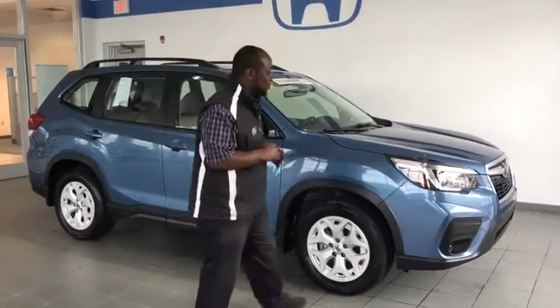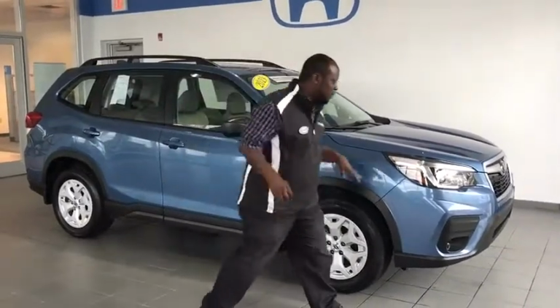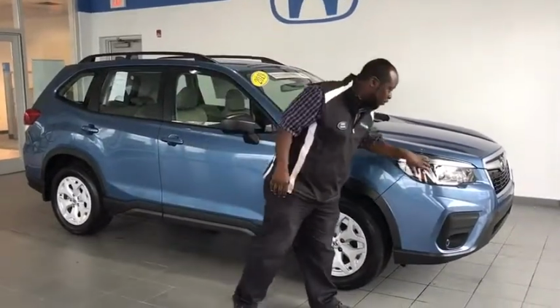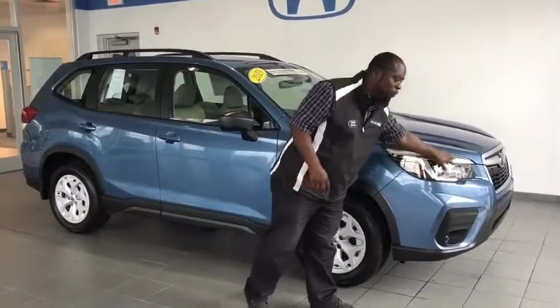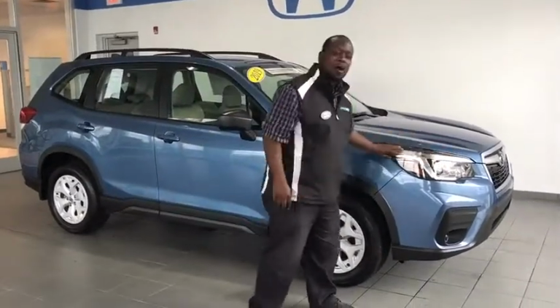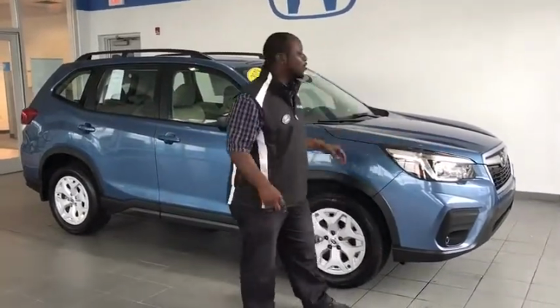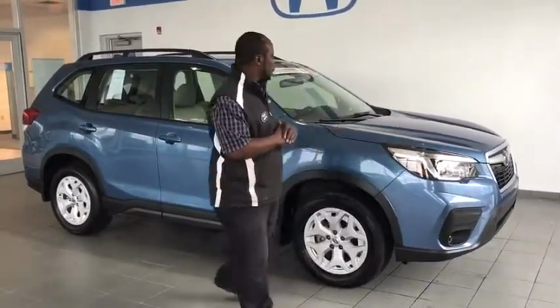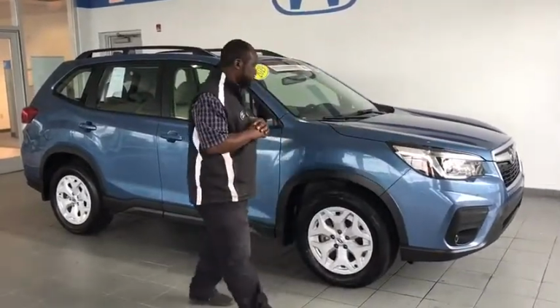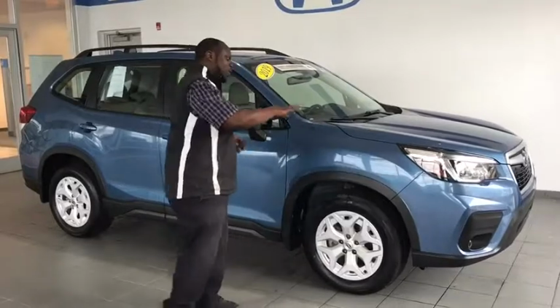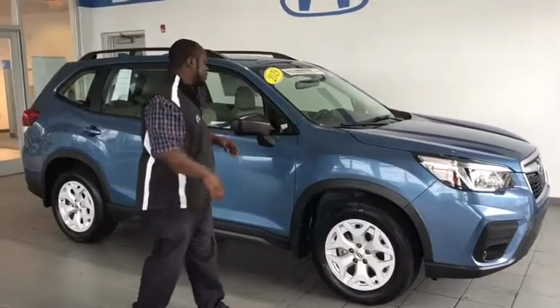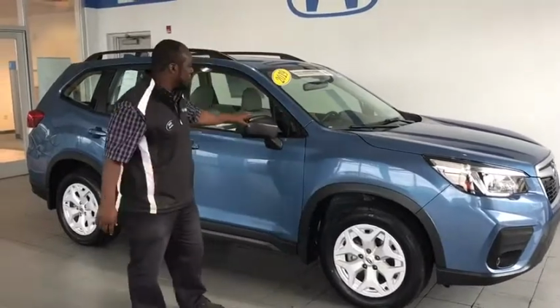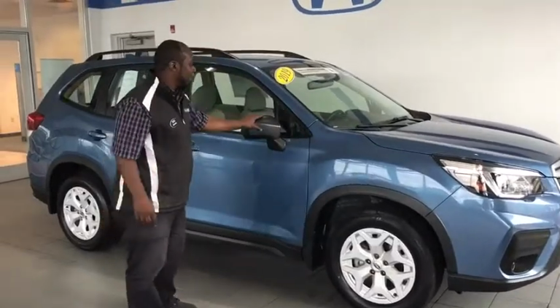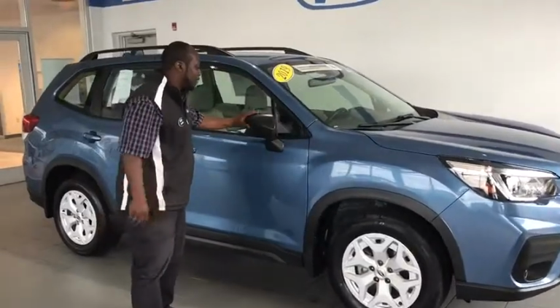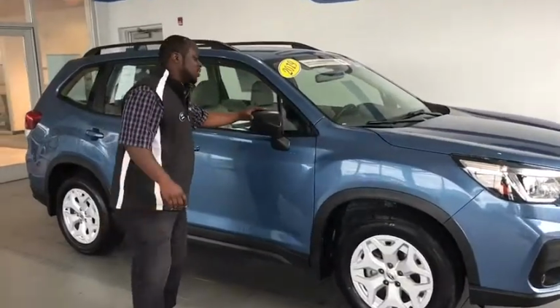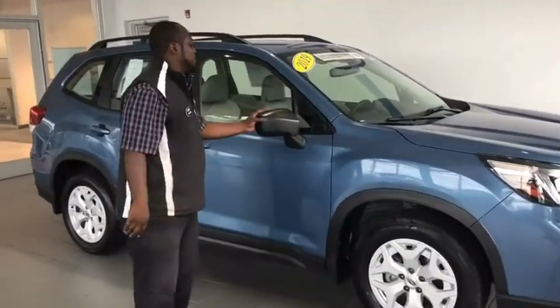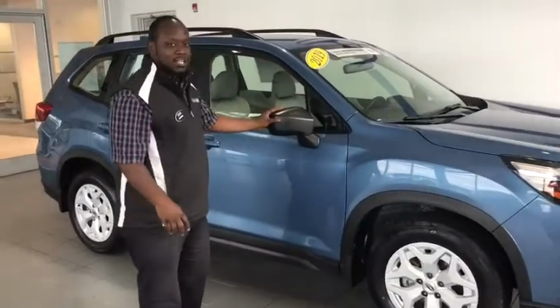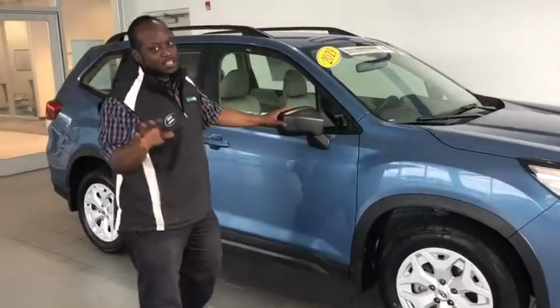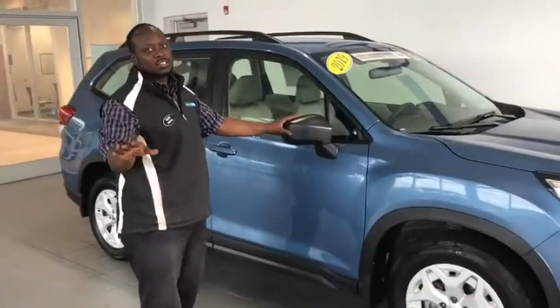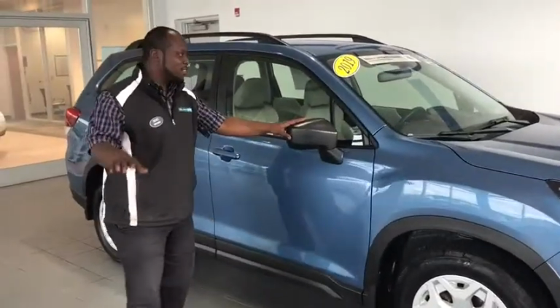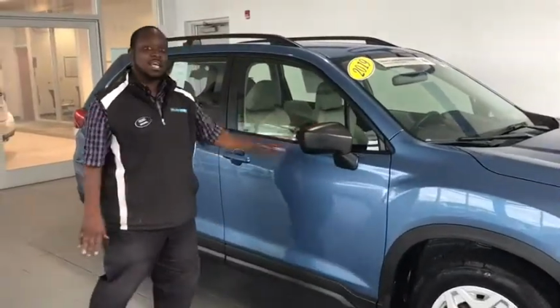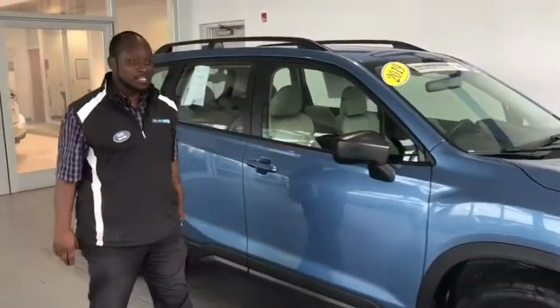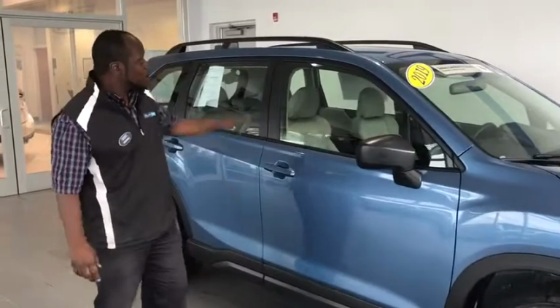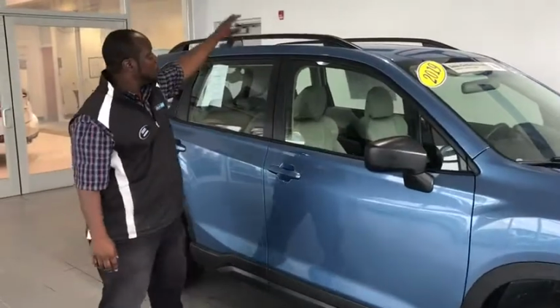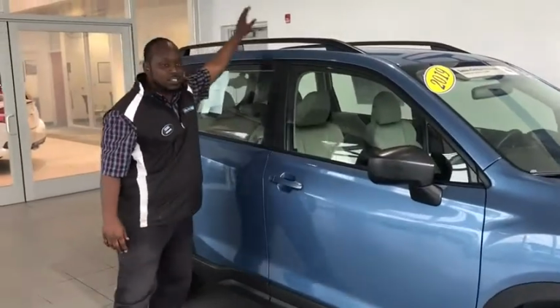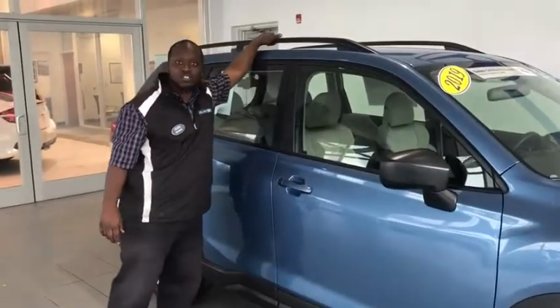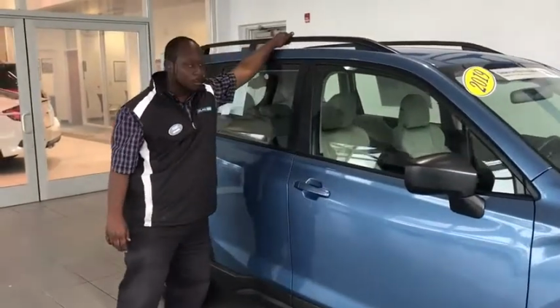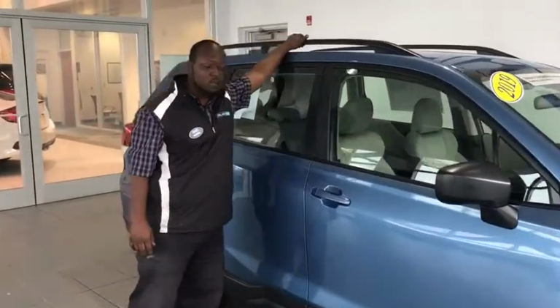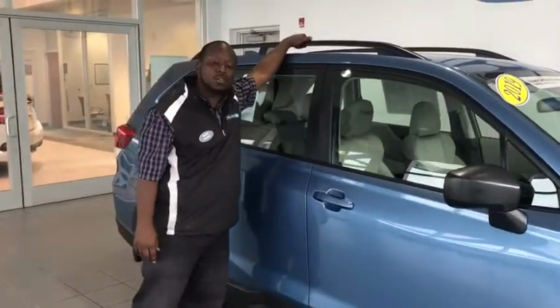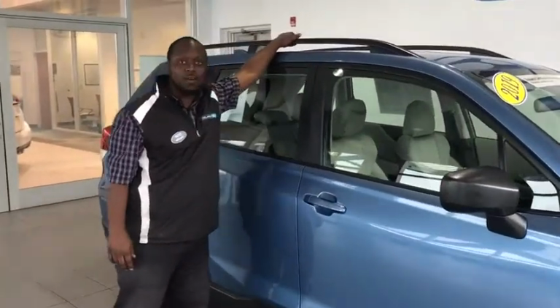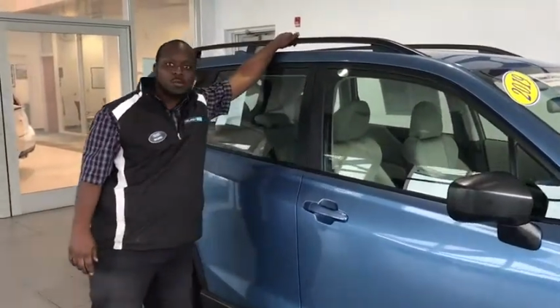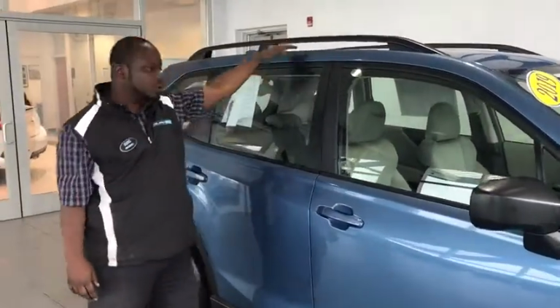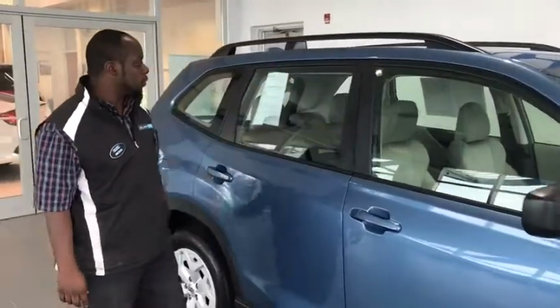You'll see the difference in the Forester with the normal Hawkeye look. On the side of the front, we got breakaway mirrors, just in case you get in those tight positions, tight spaces. Roof rails, just in case you're traveling. We know Subaru is good off-road just as well as on-road.